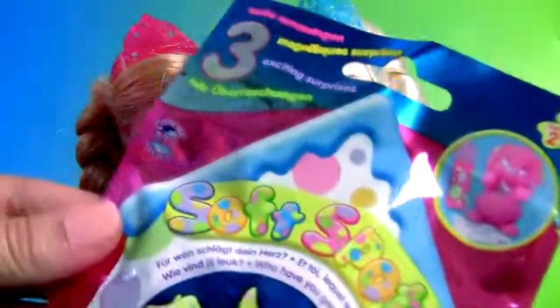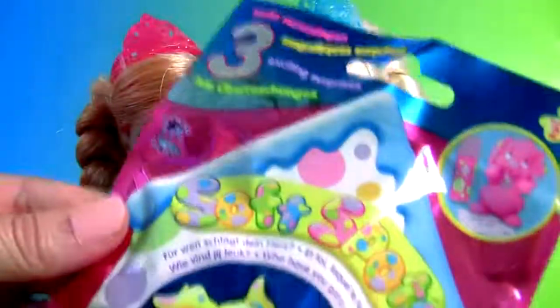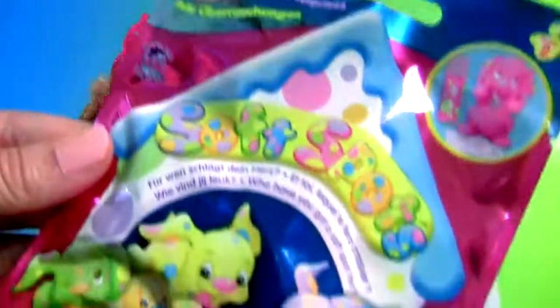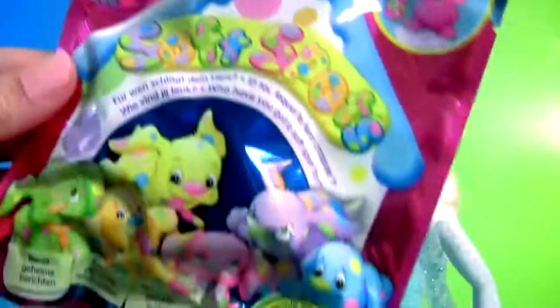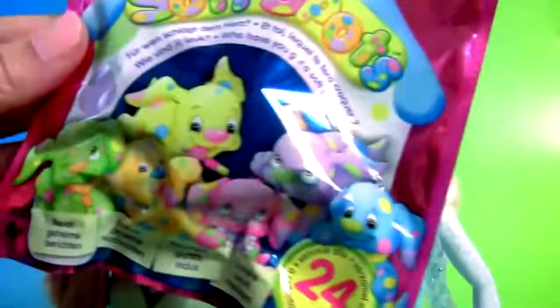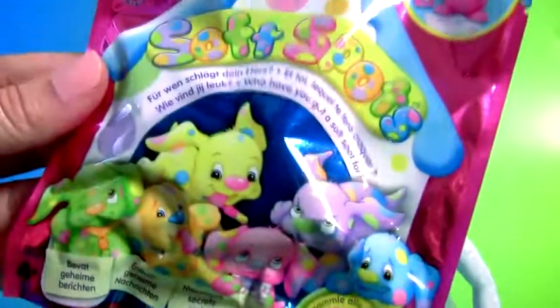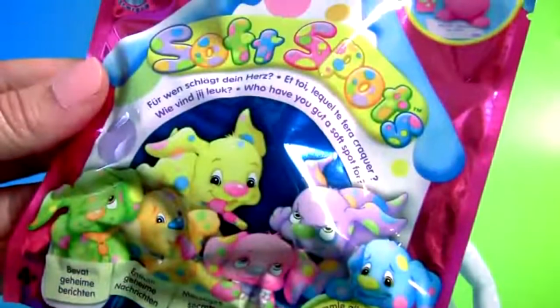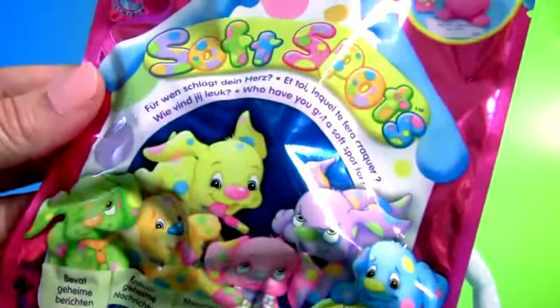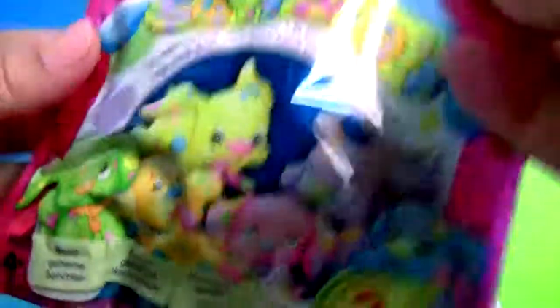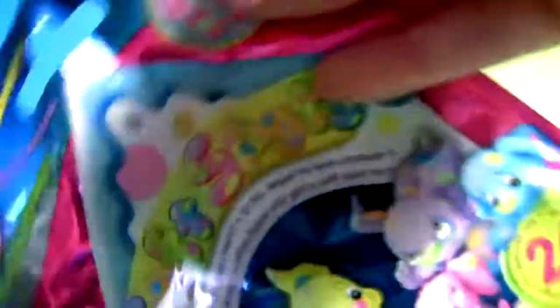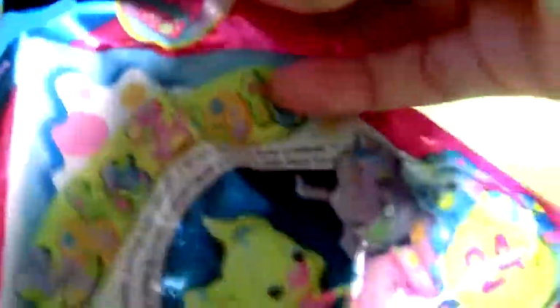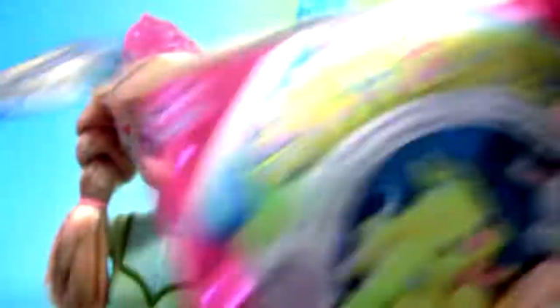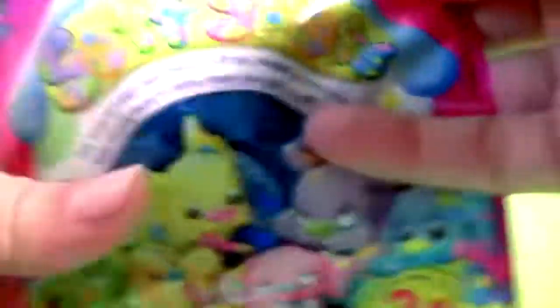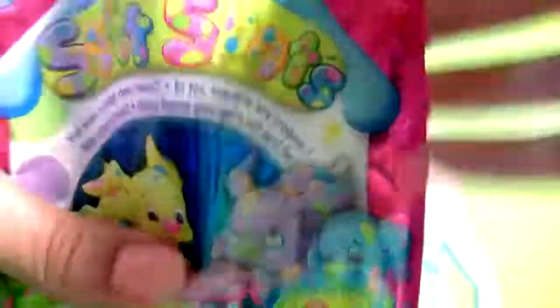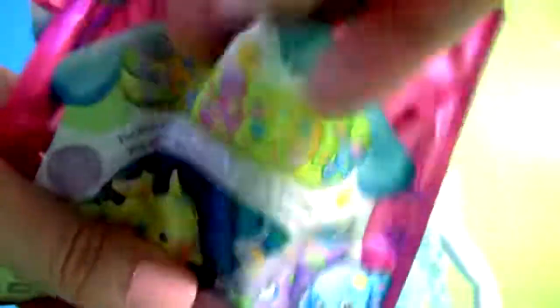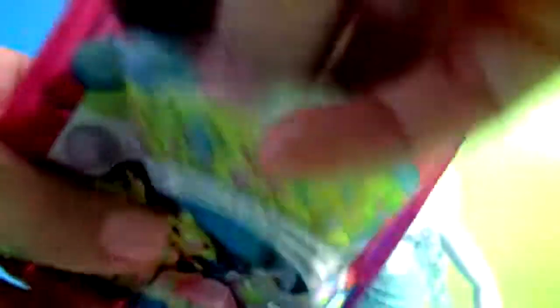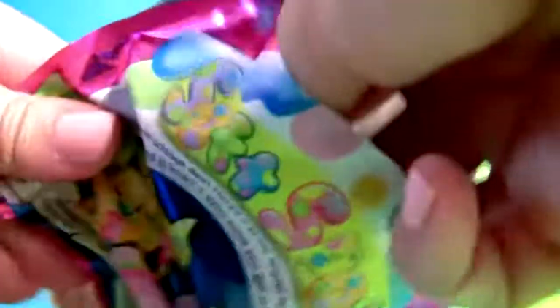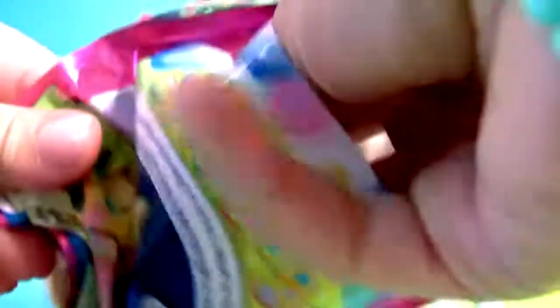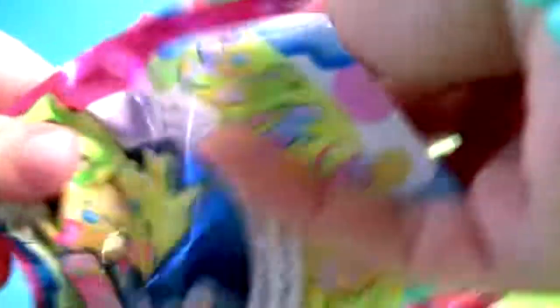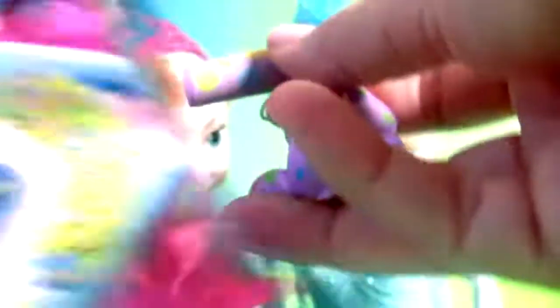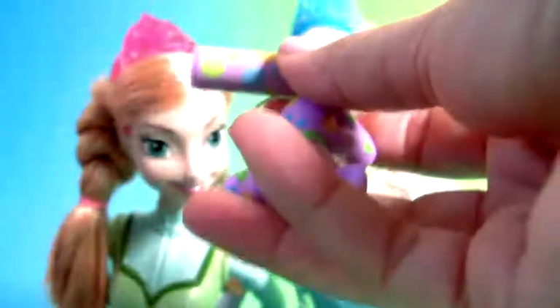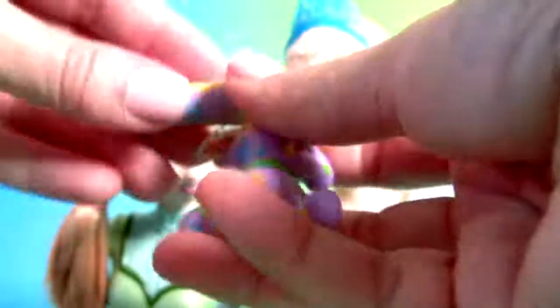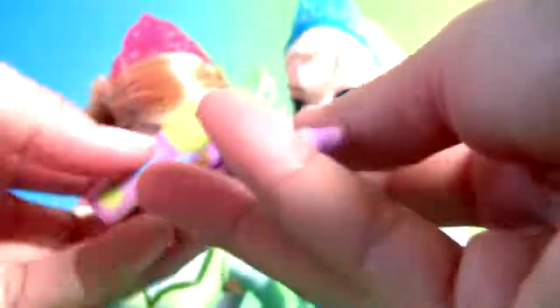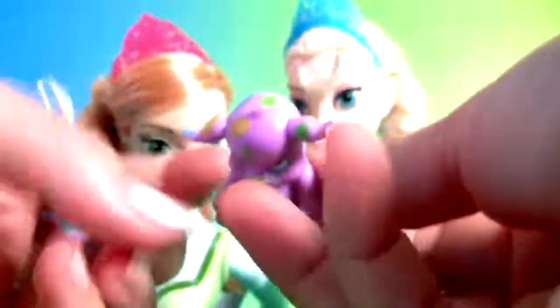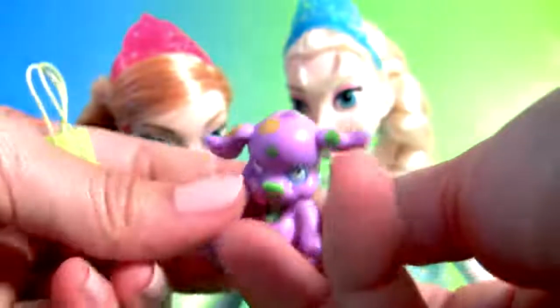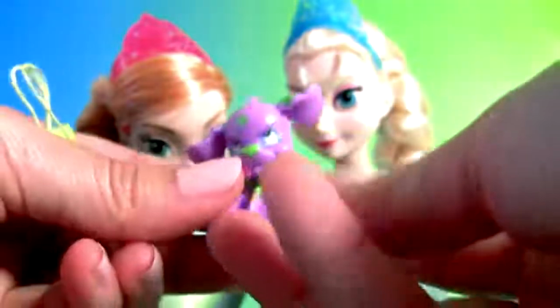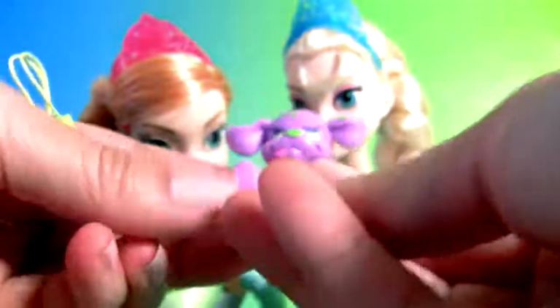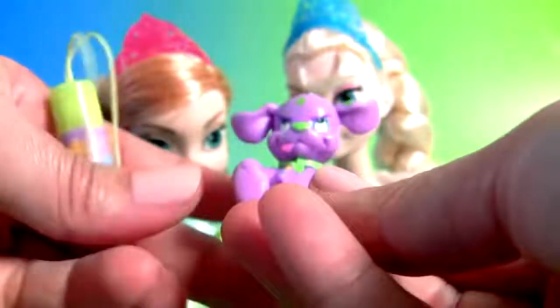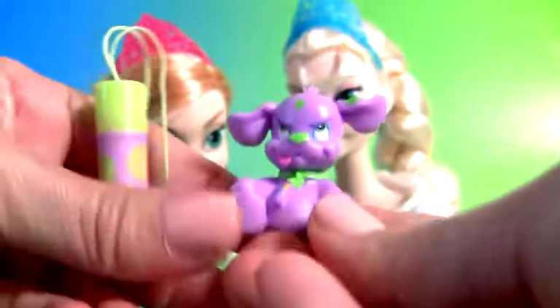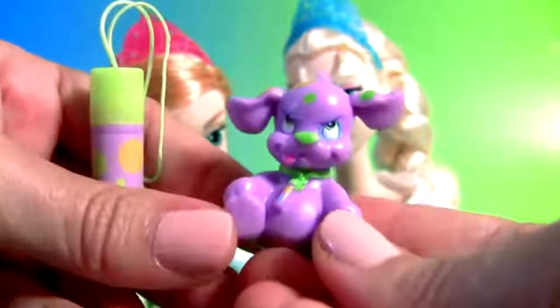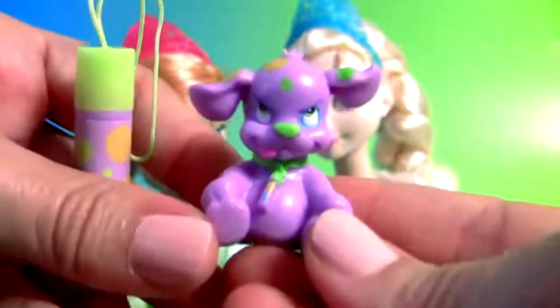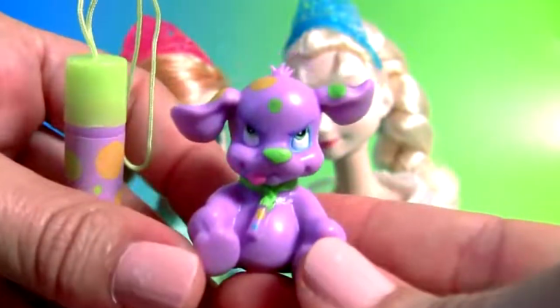Softspot blind bag, this is a little bunny.